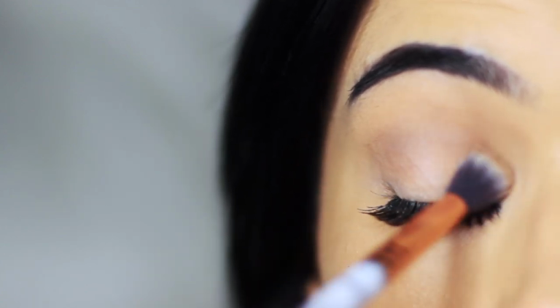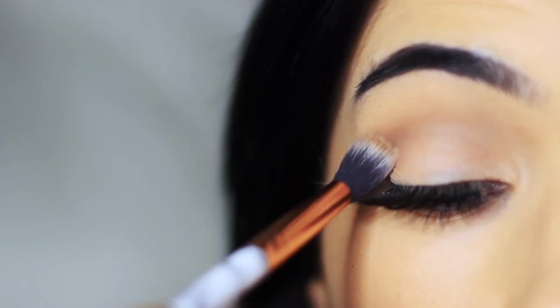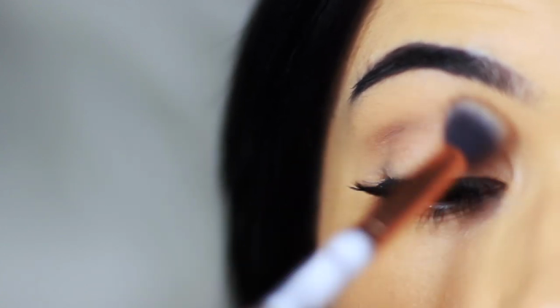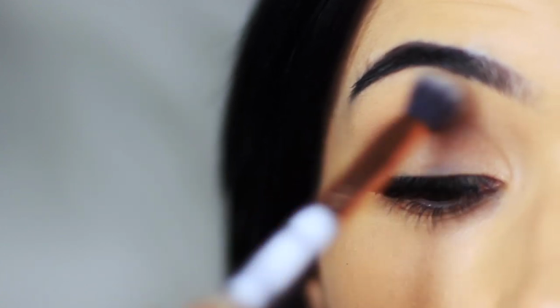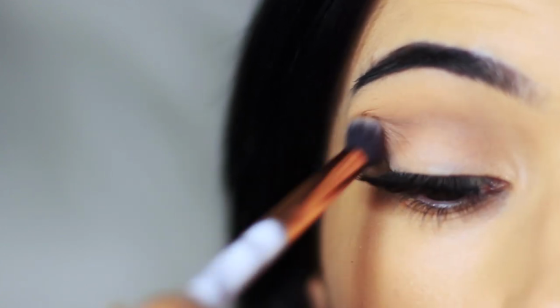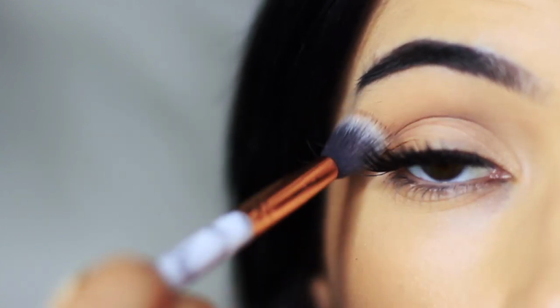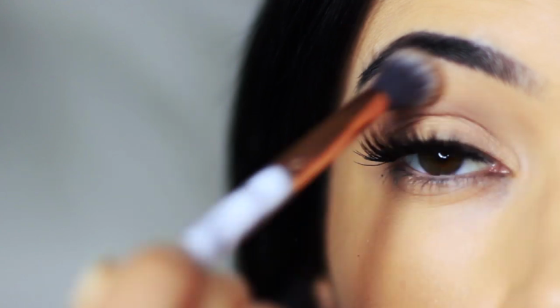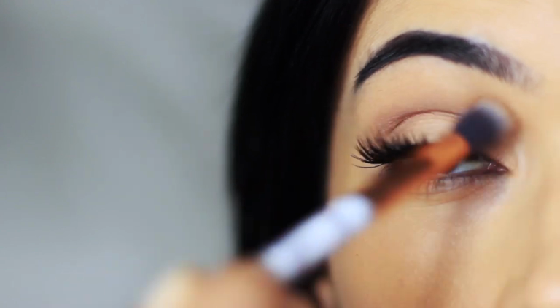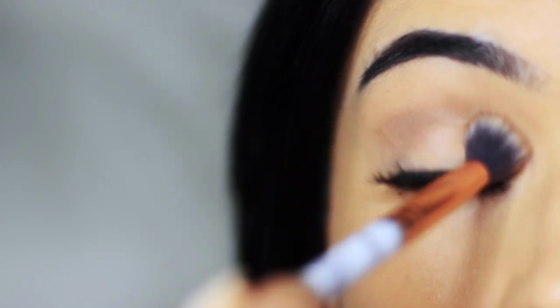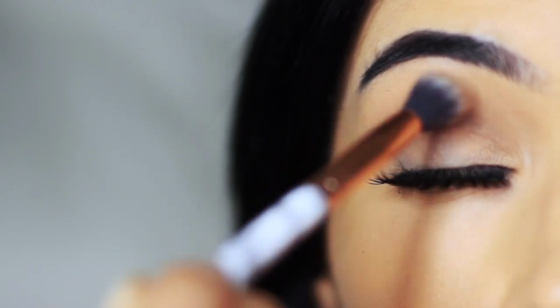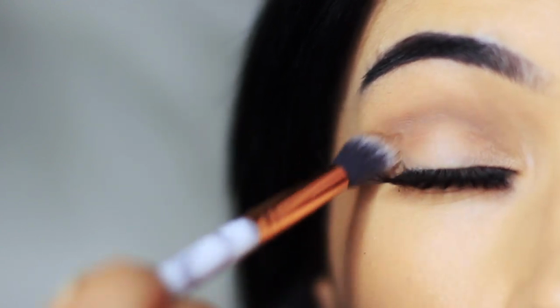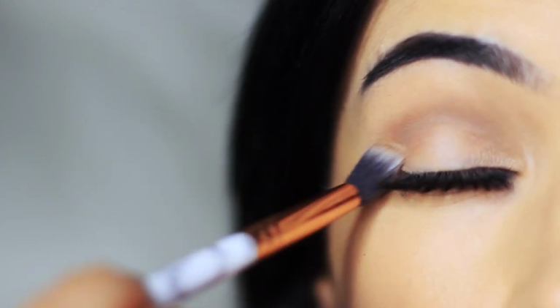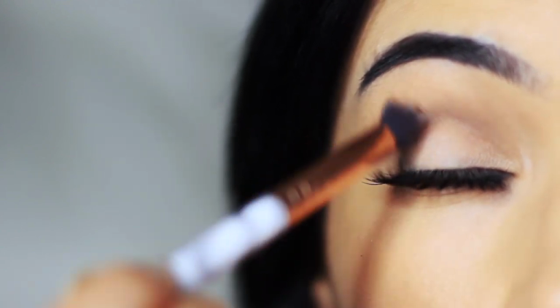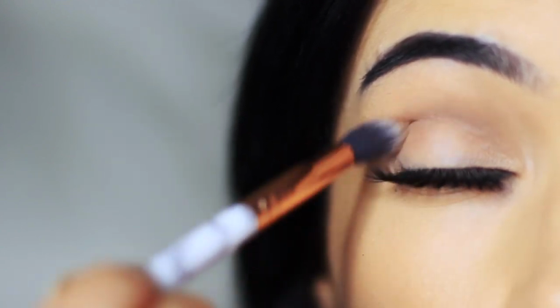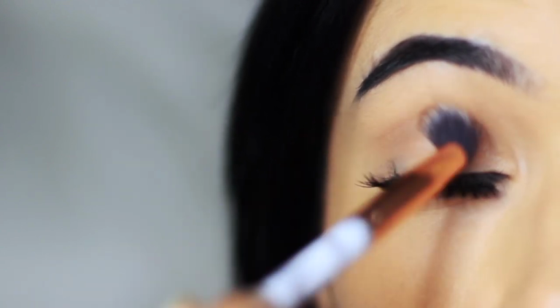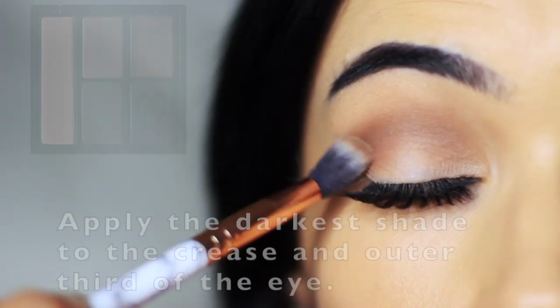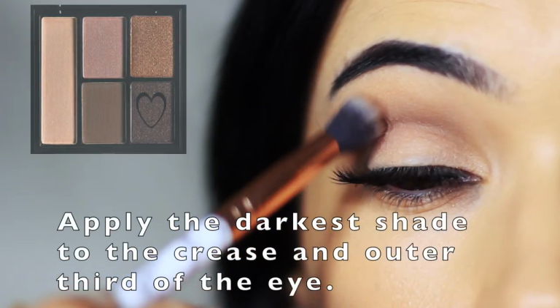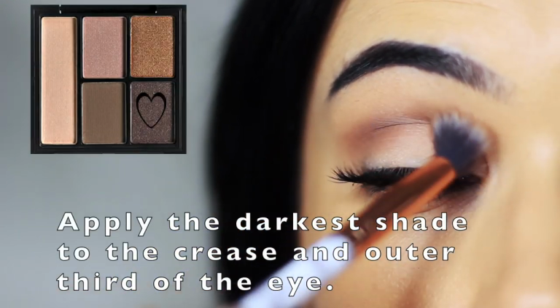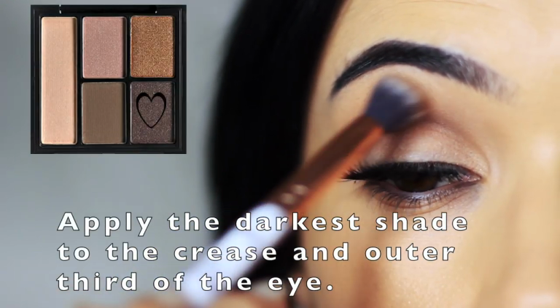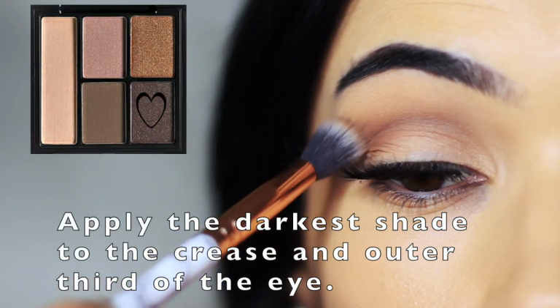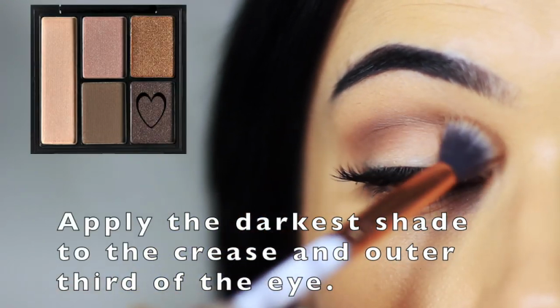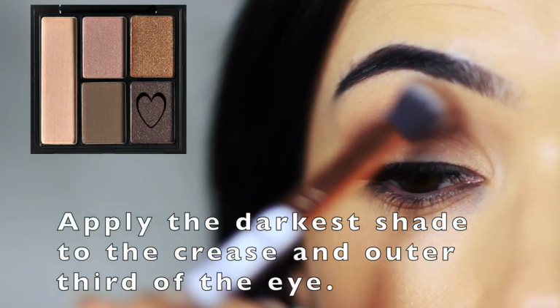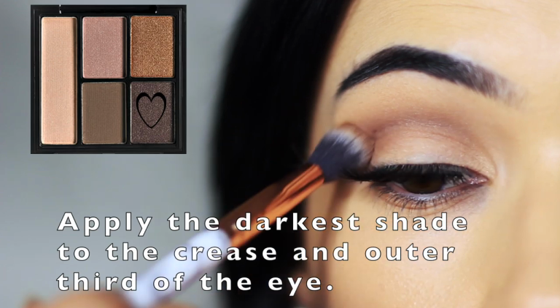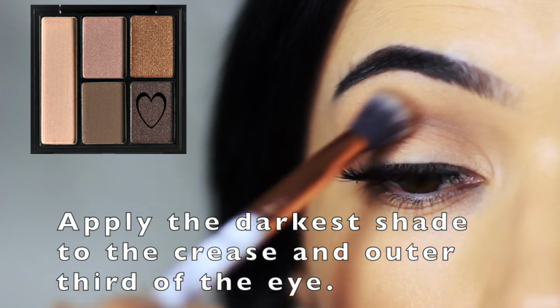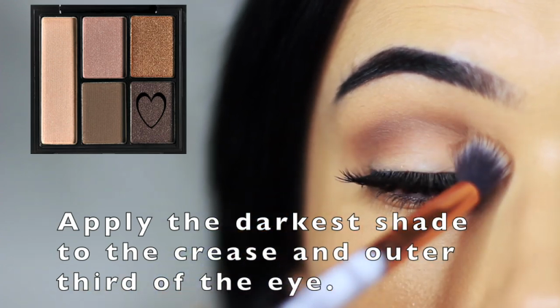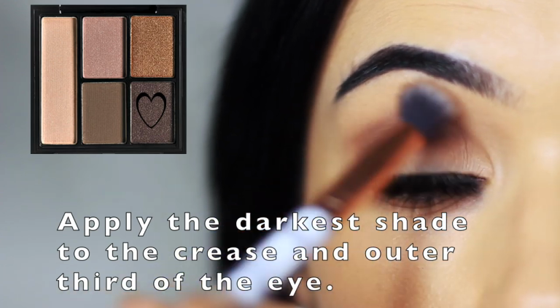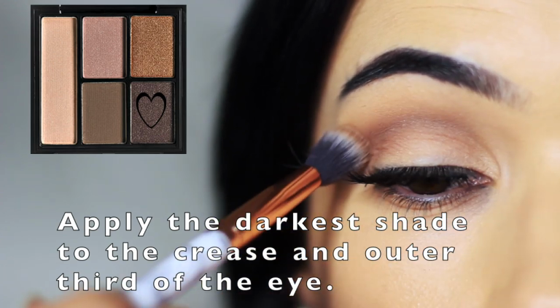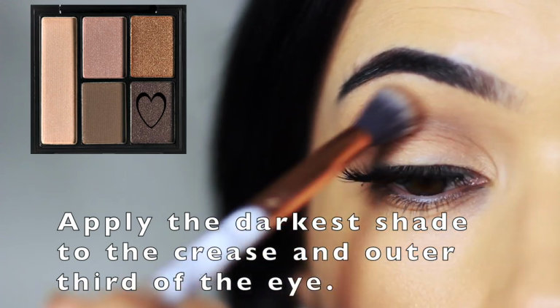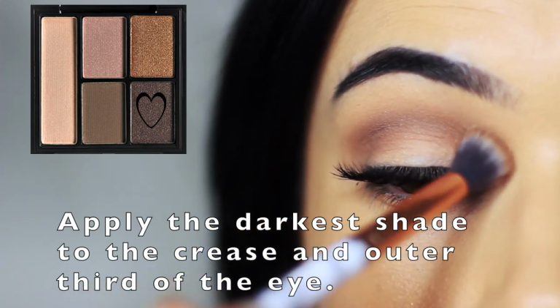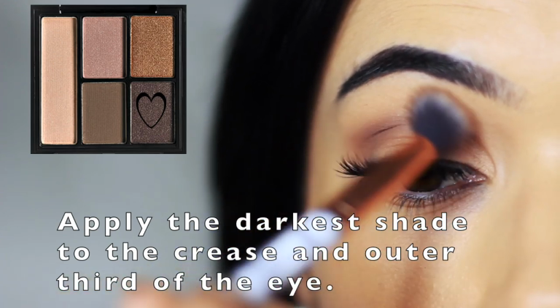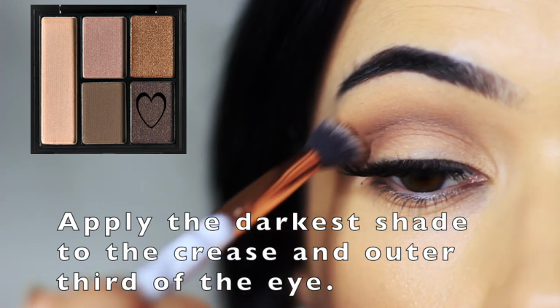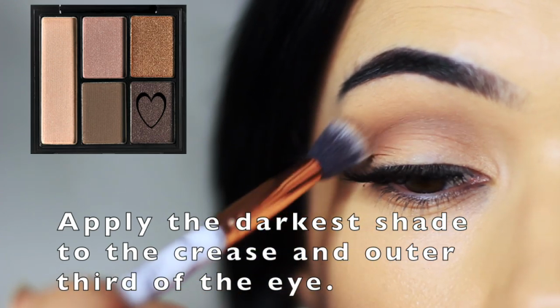The depth of the color needs to be where the eyelid creases into the eye shape. Then I'm going to take the darker shade using that same blending brush and apply this on the outer edge and also deep in that crease.